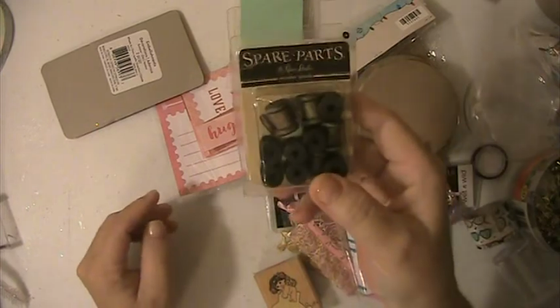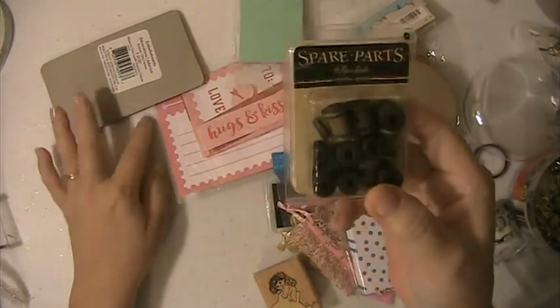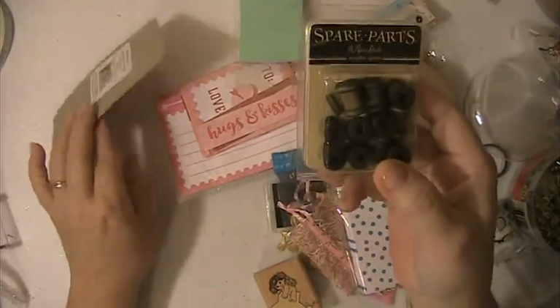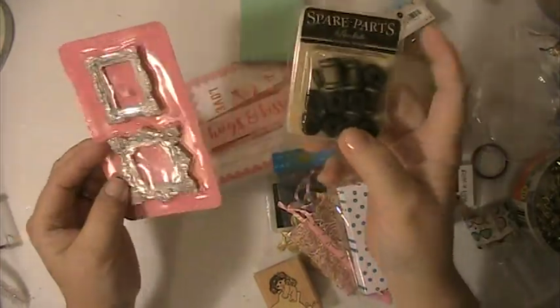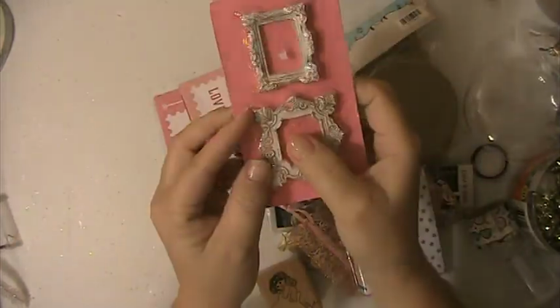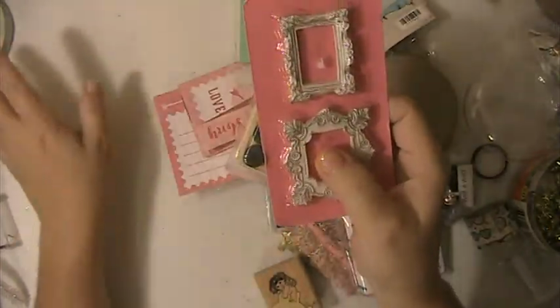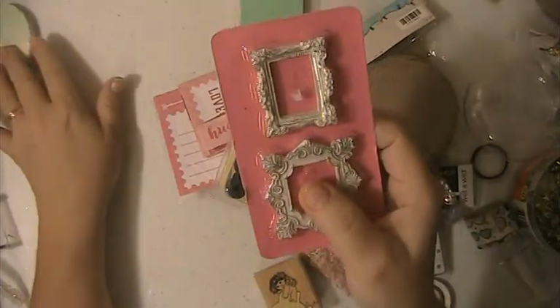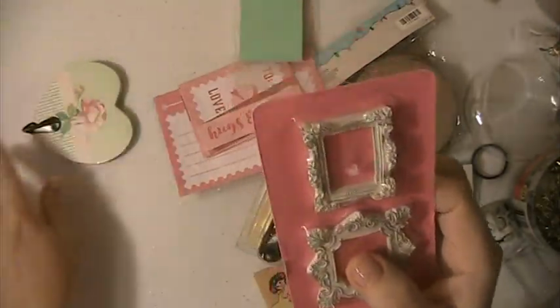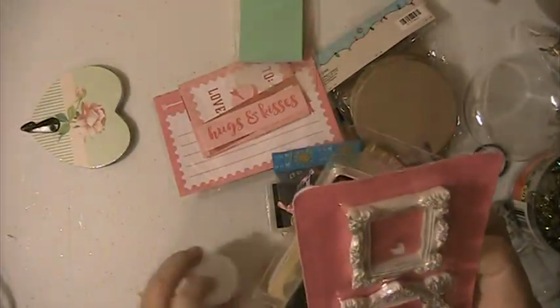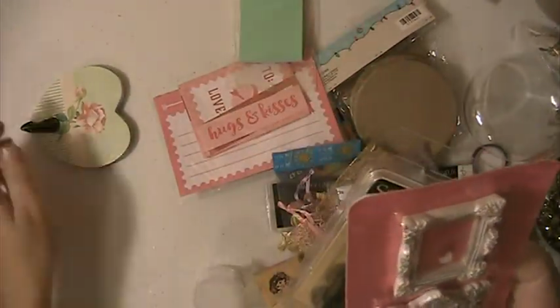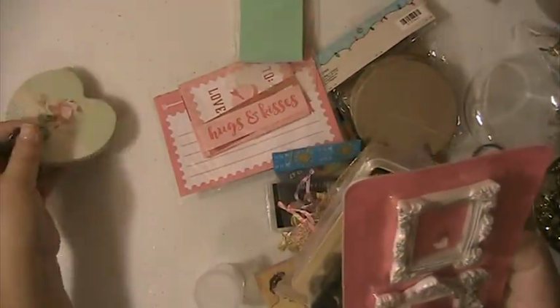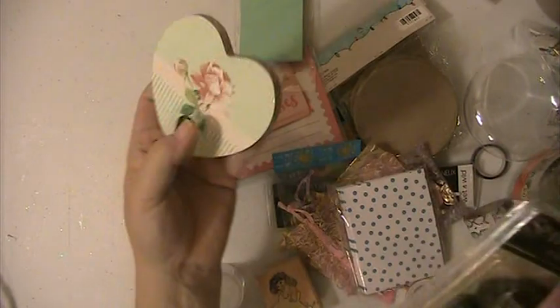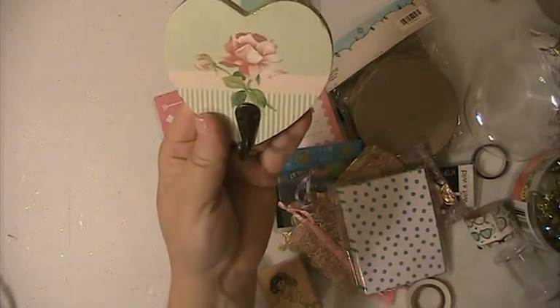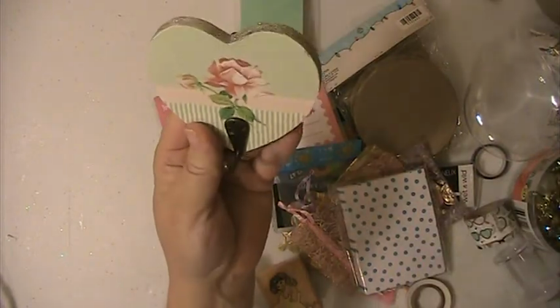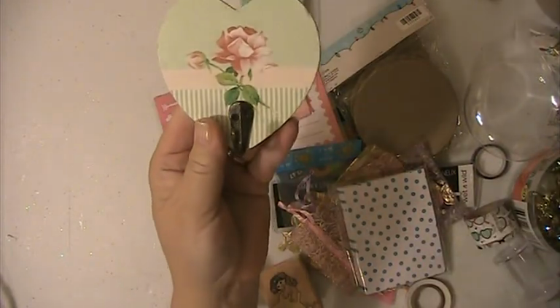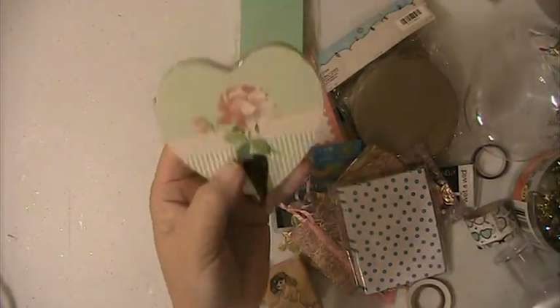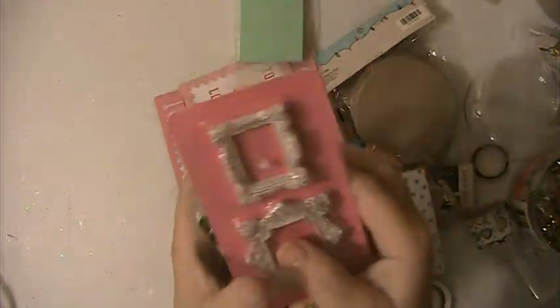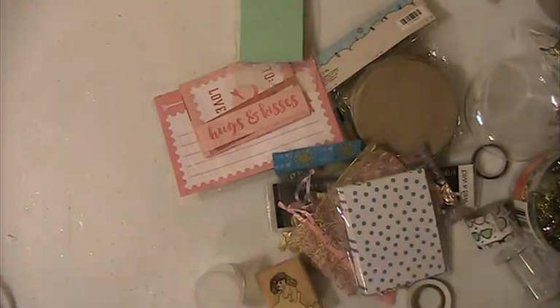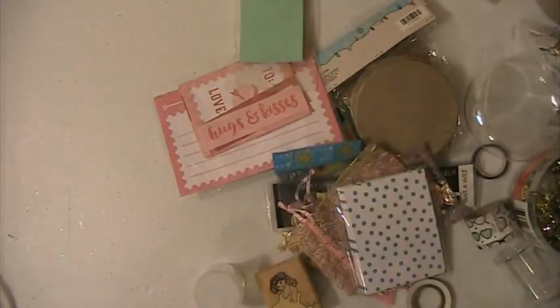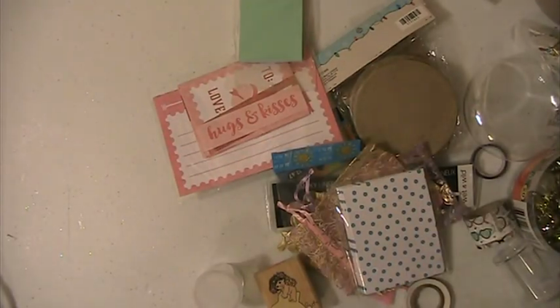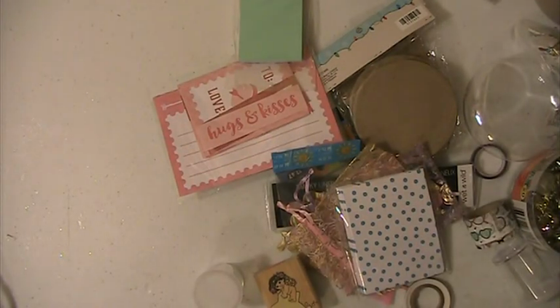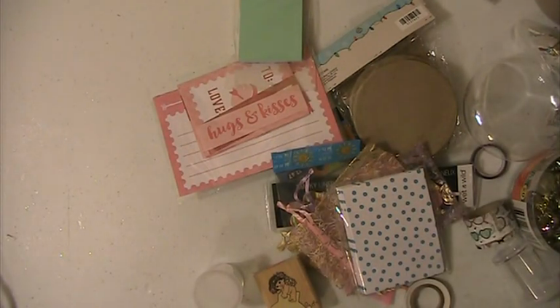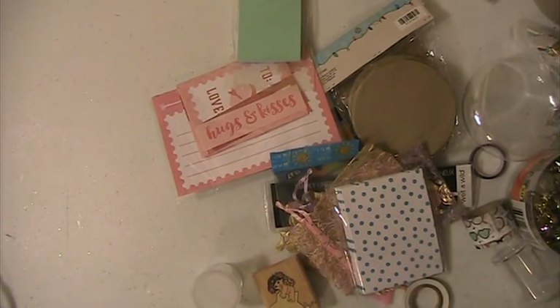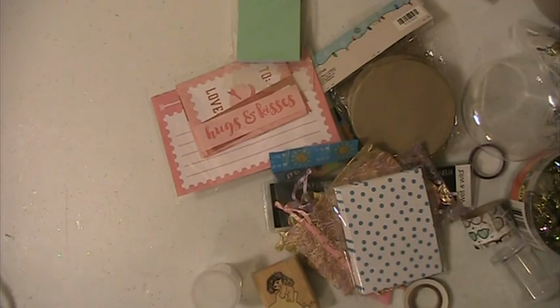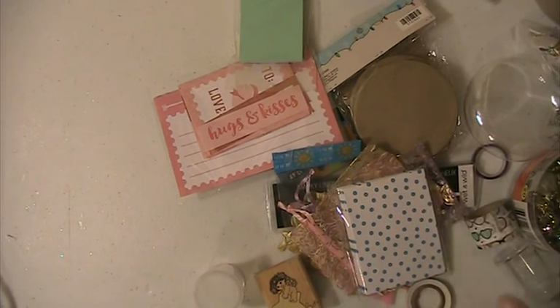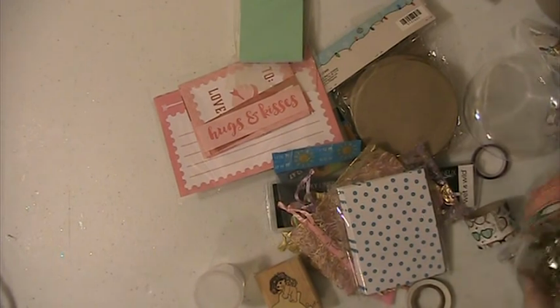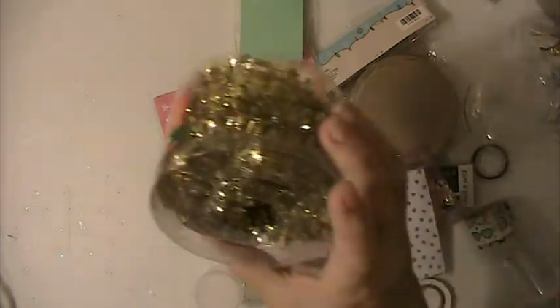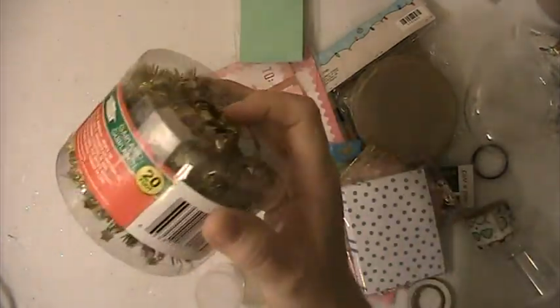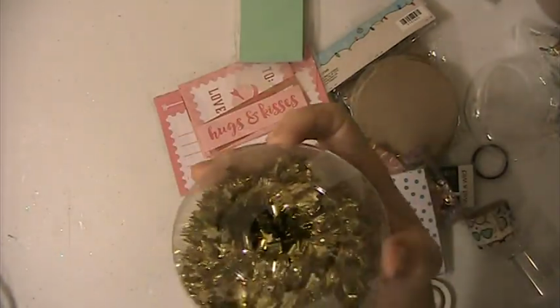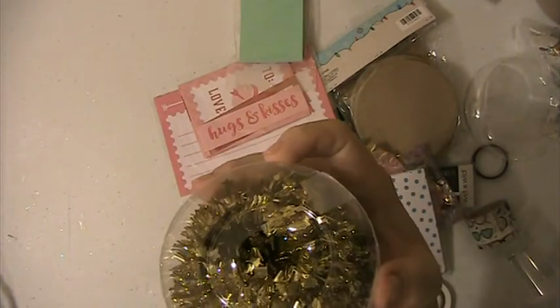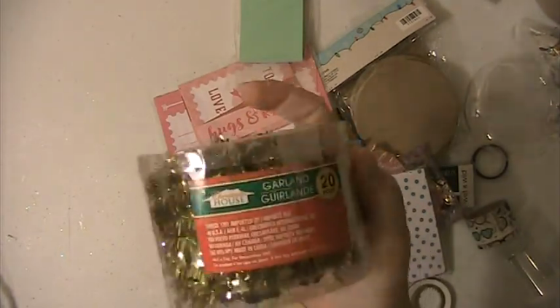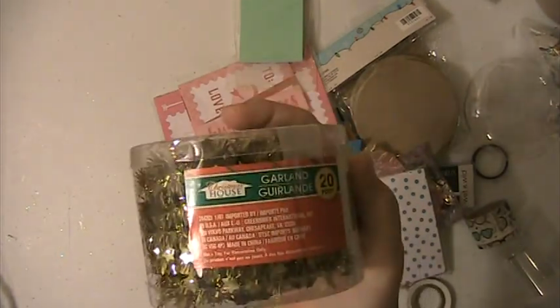These wooden spools. These little frames. You're gonna get this little wall plaque. You're gonna get this garland.